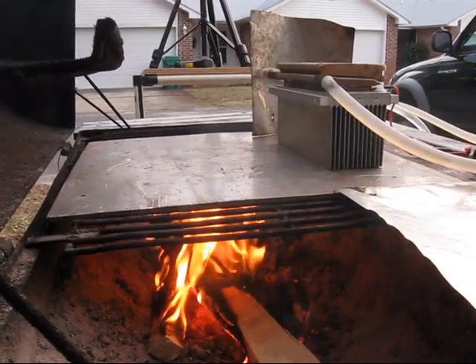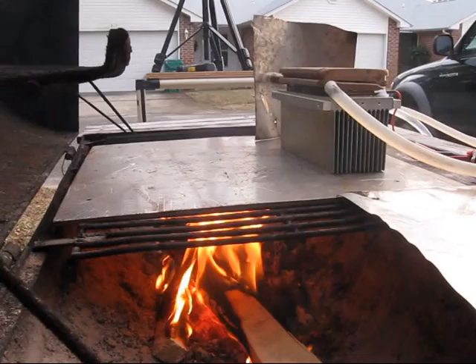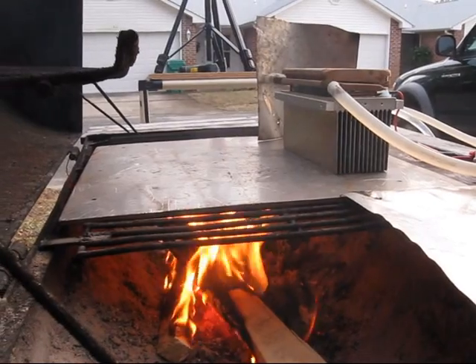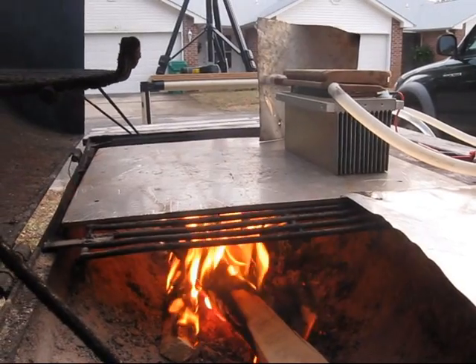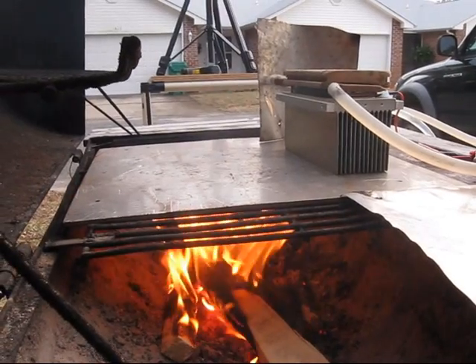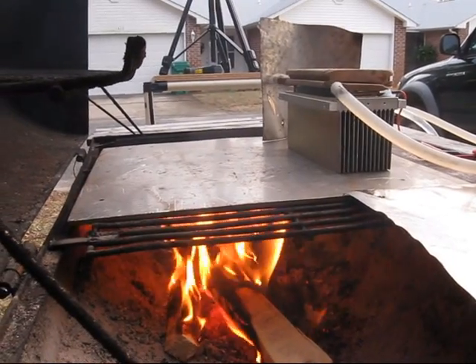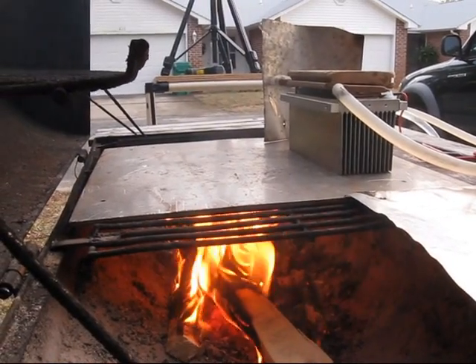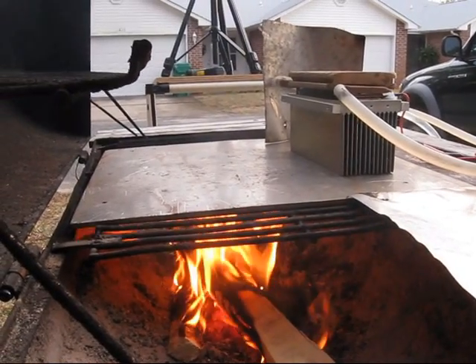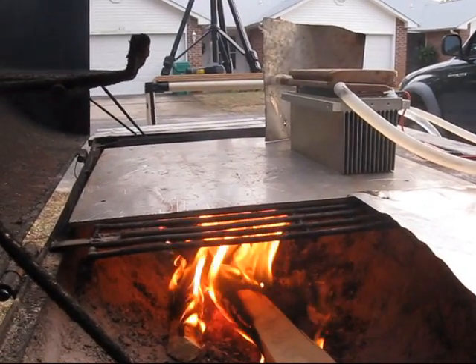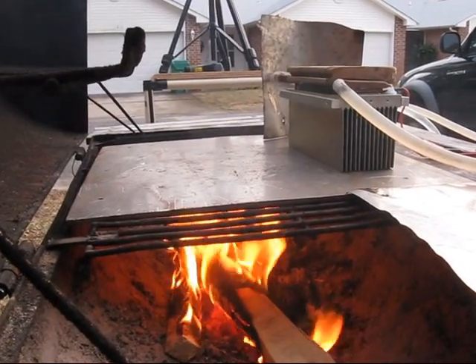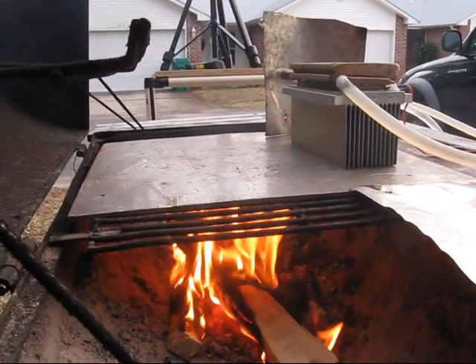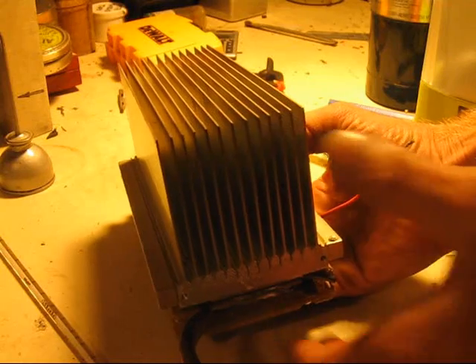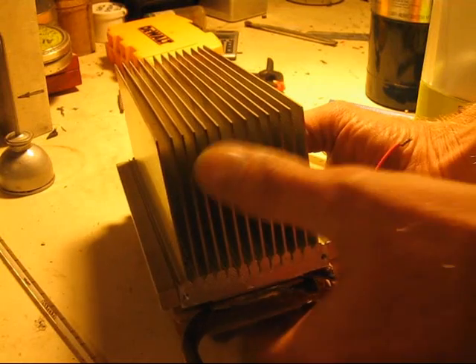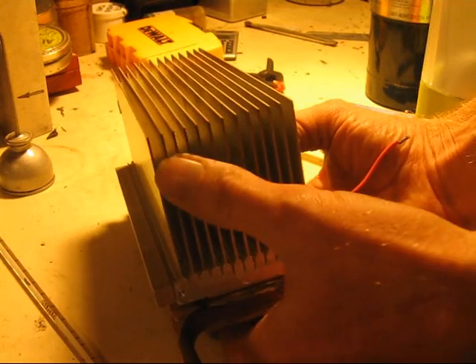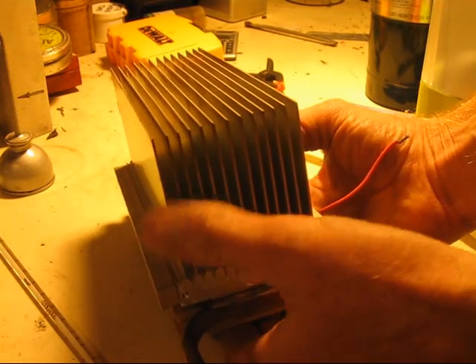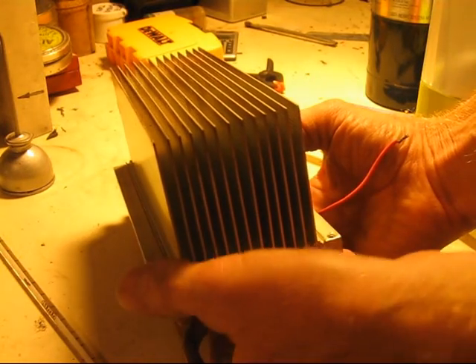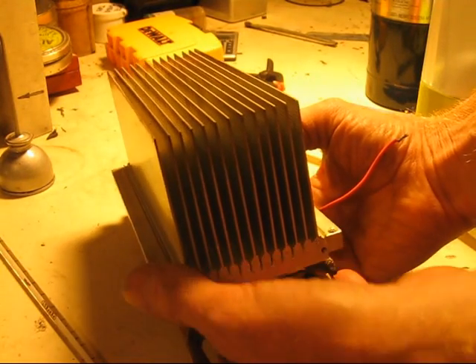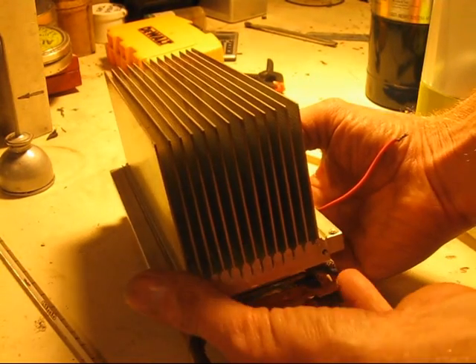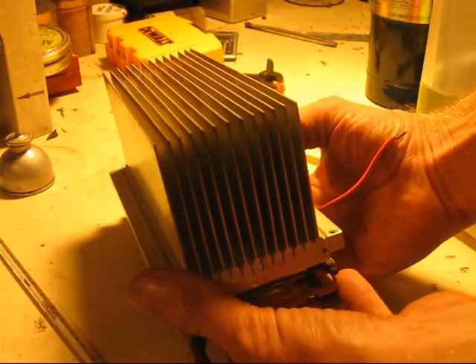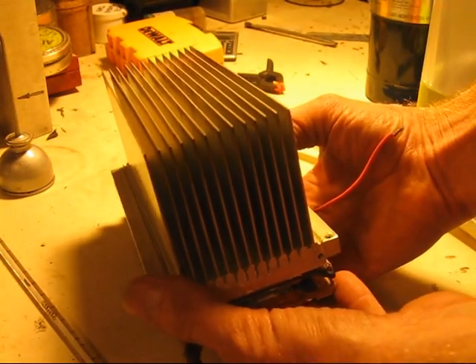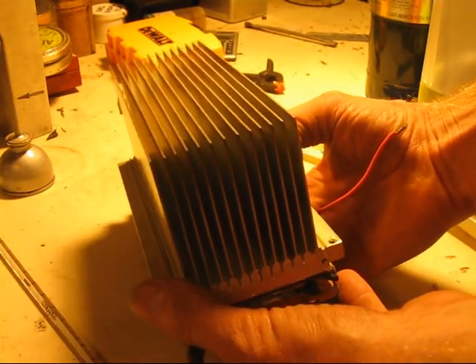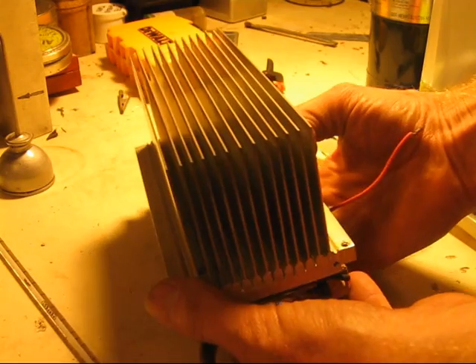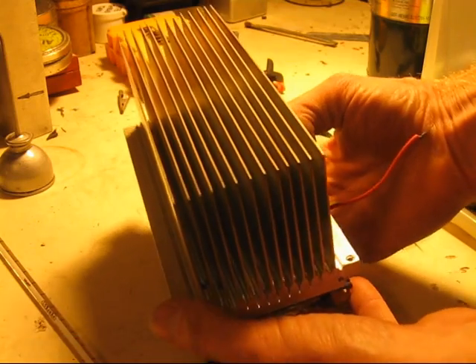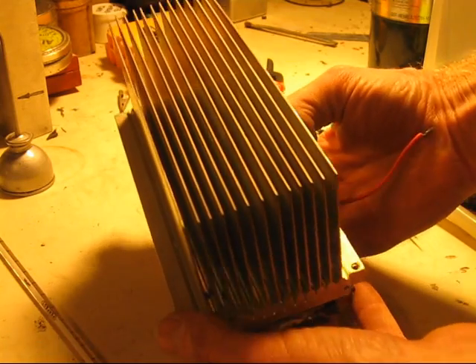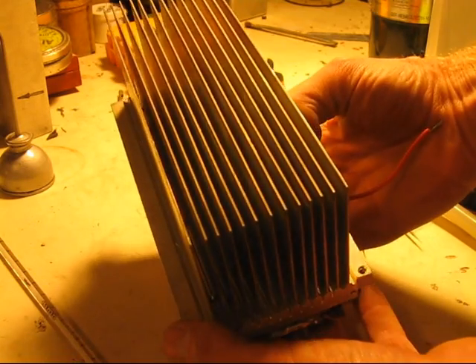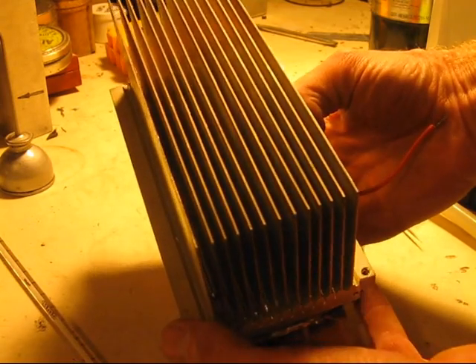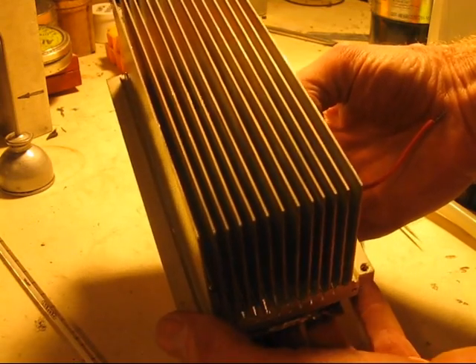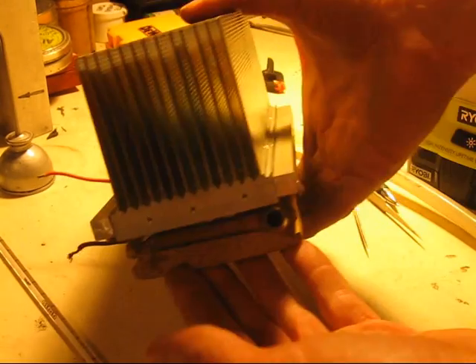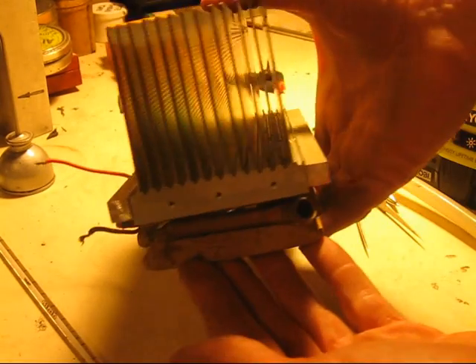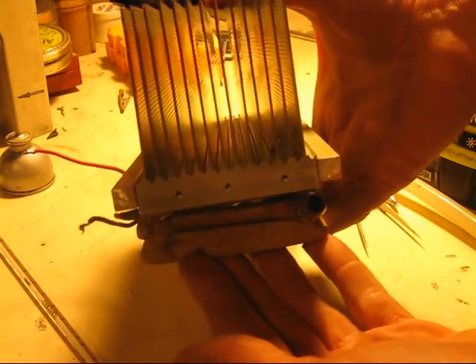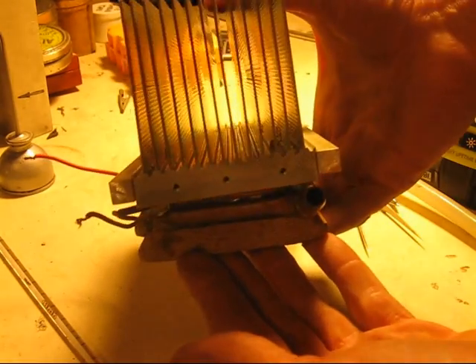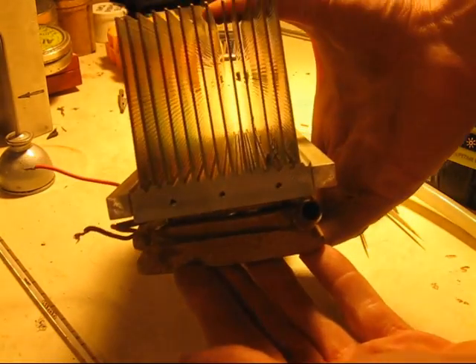Over a fire, the heat supplied to the modules is somewhat controlled by using this aluminum heat sink with long fins and a thick mounting surface.